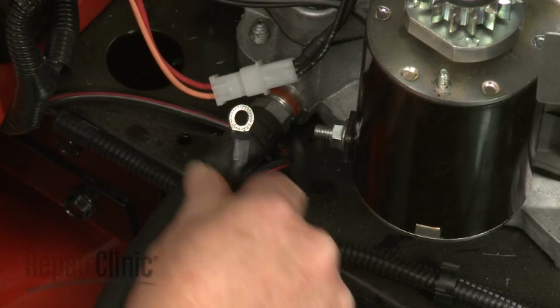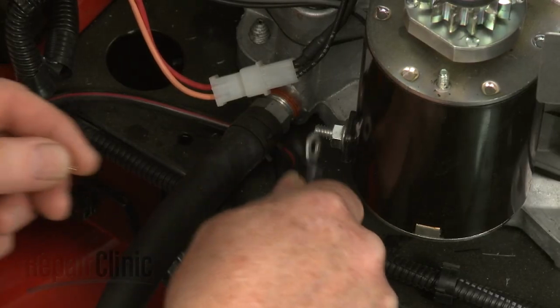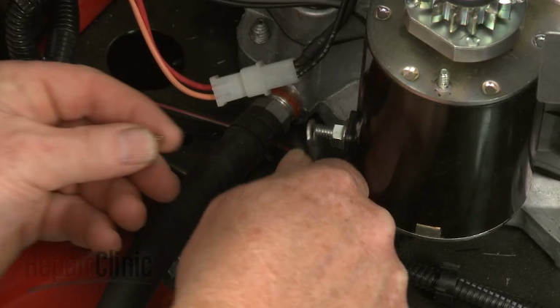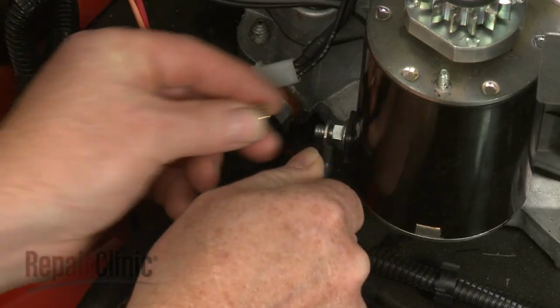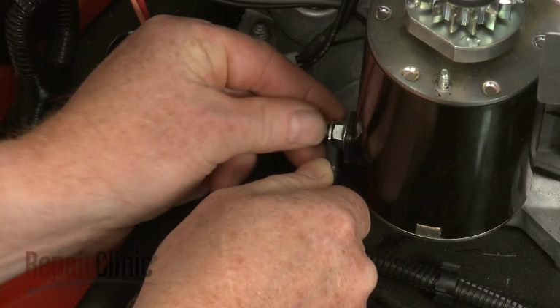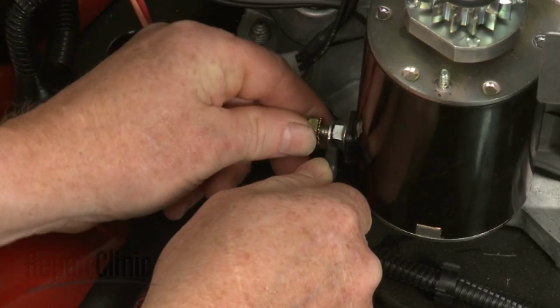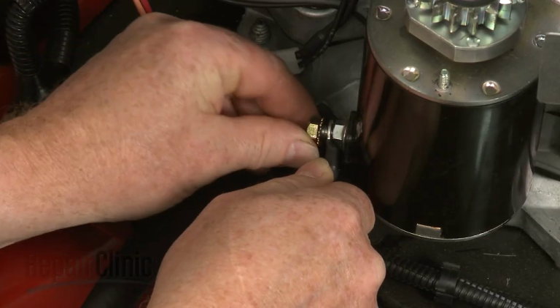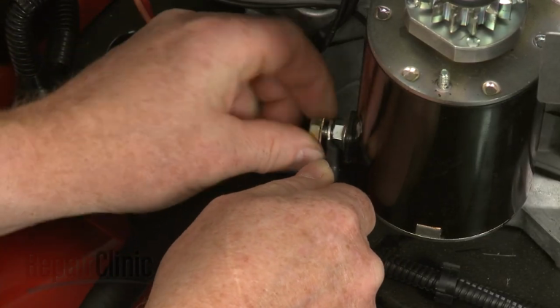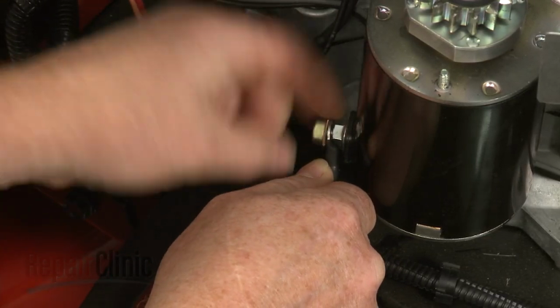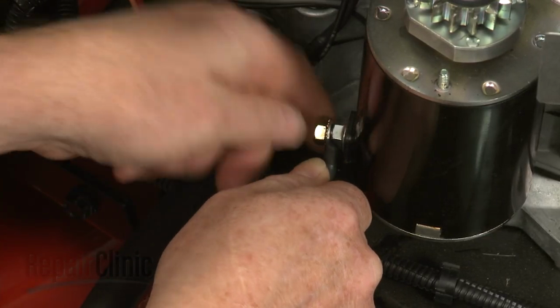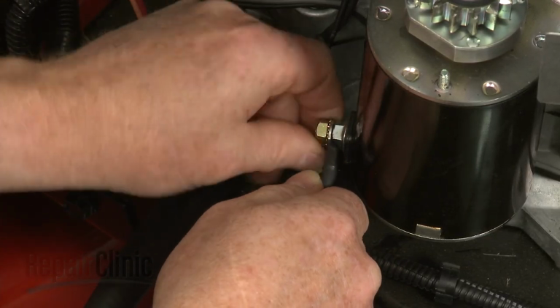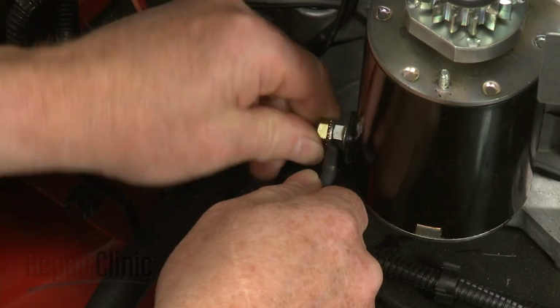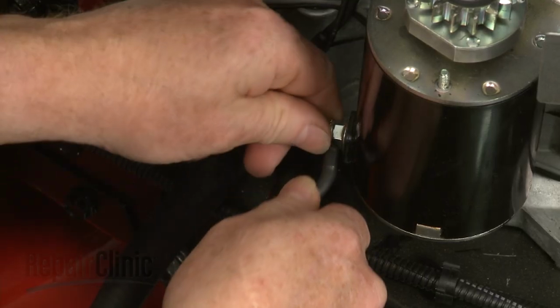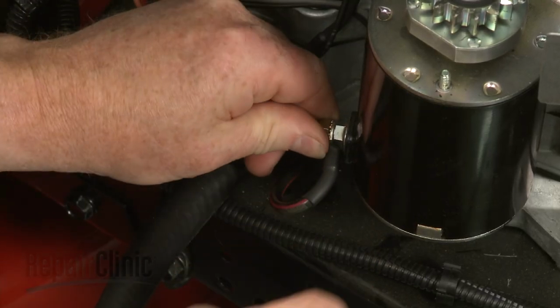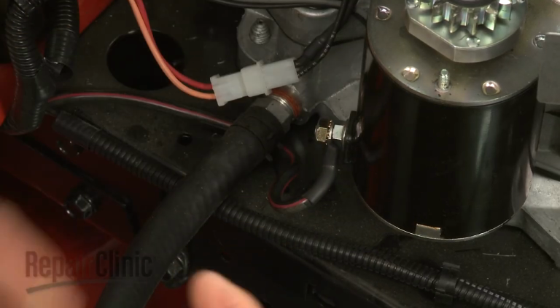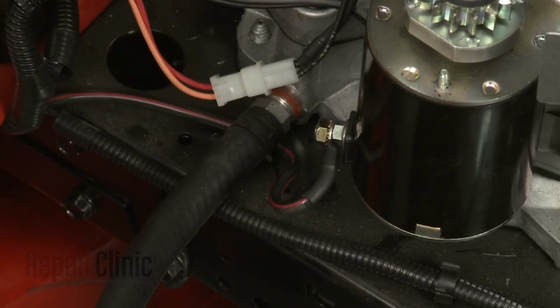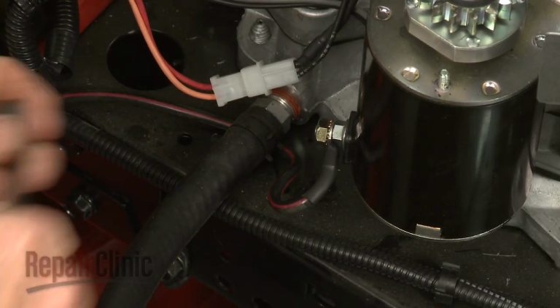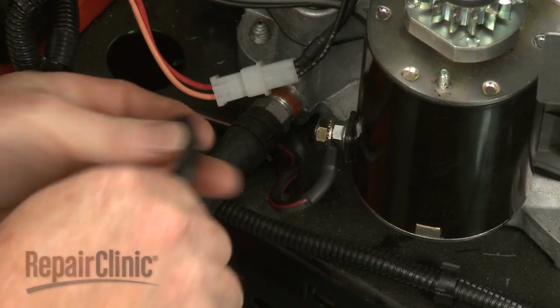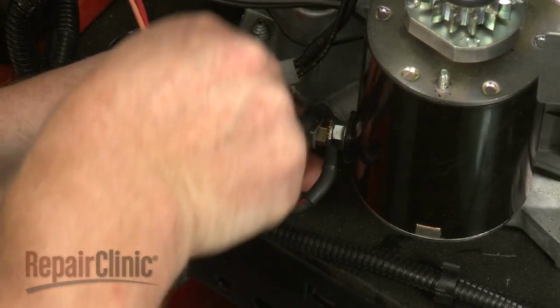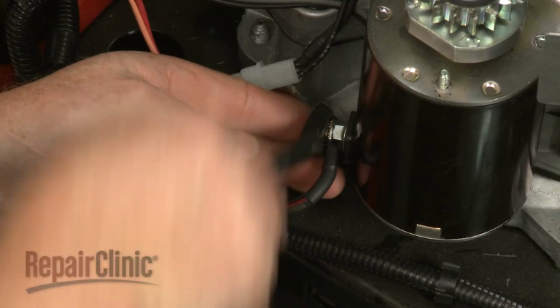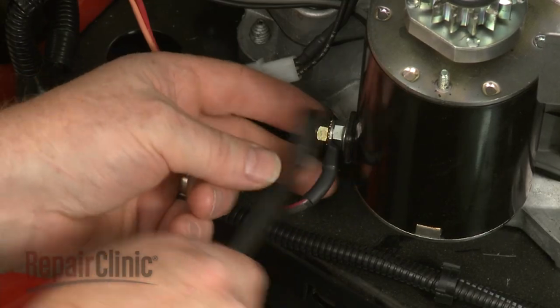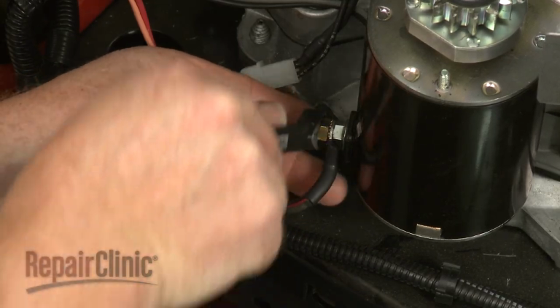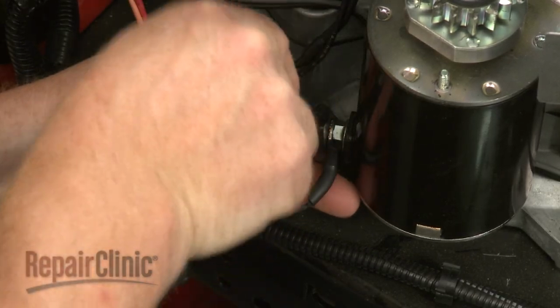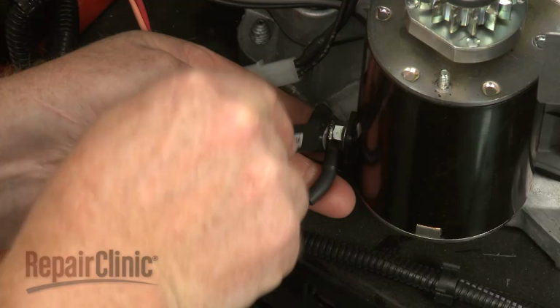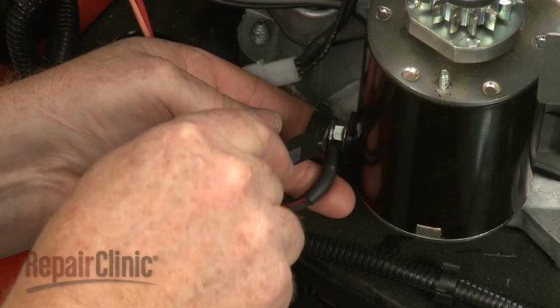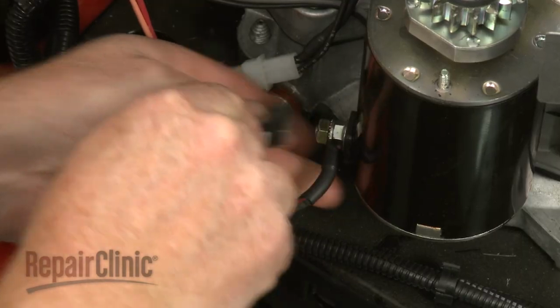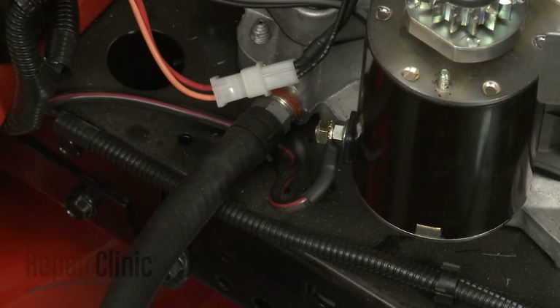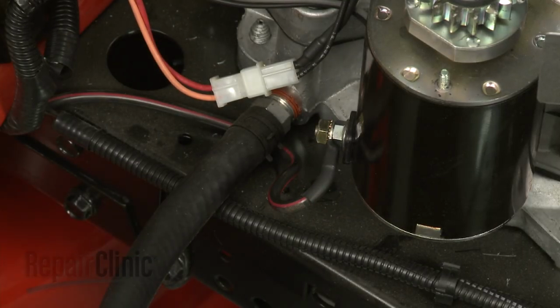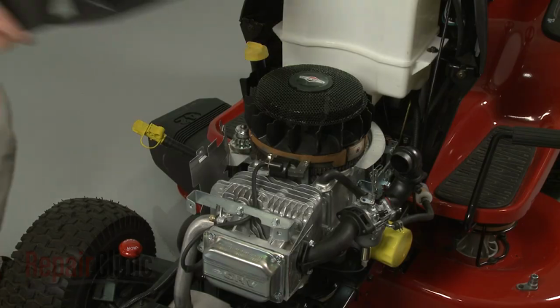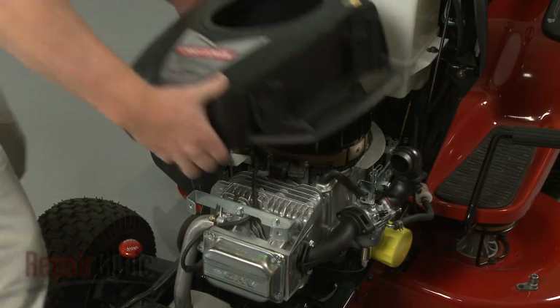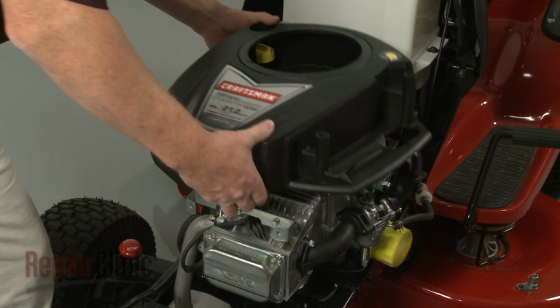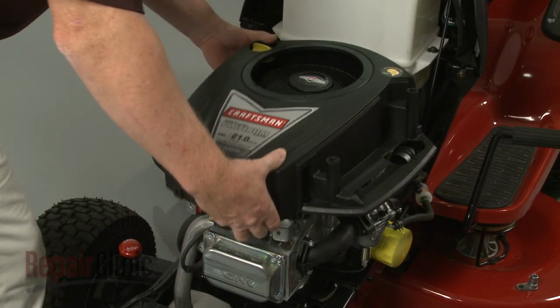Attach the wire to the starter and replace the nut to secure. Reposition the blower housing.